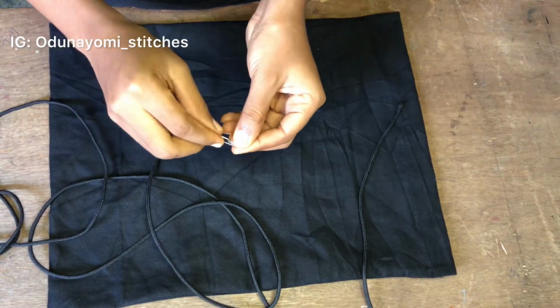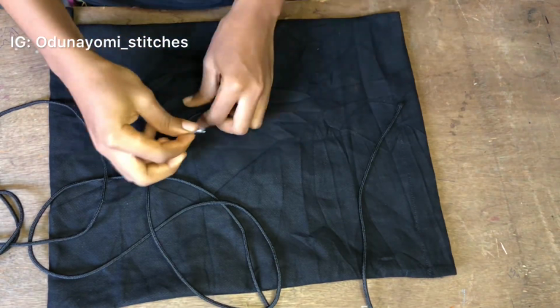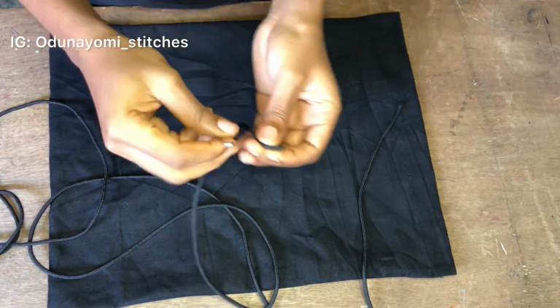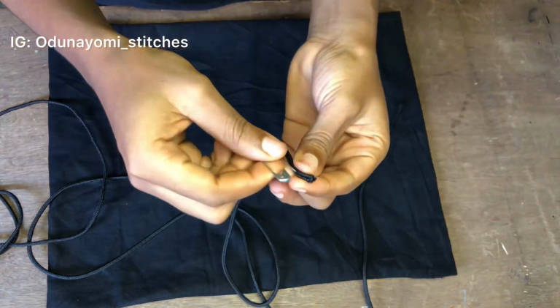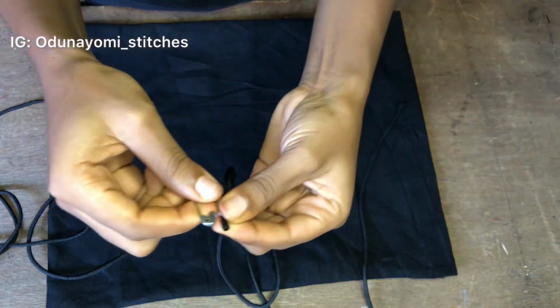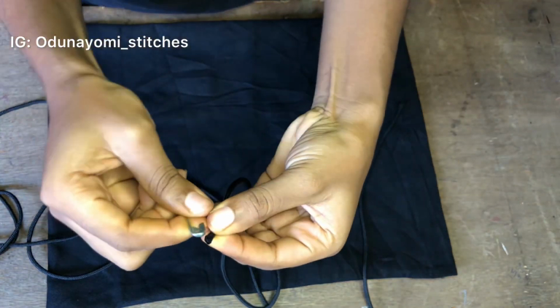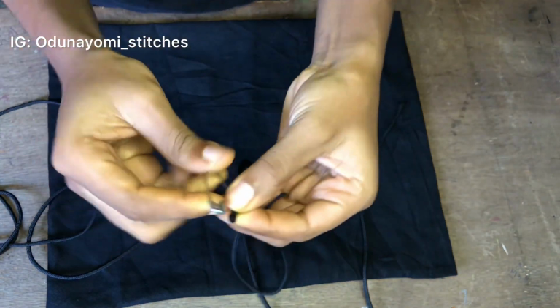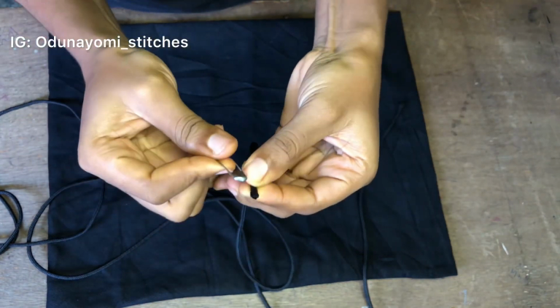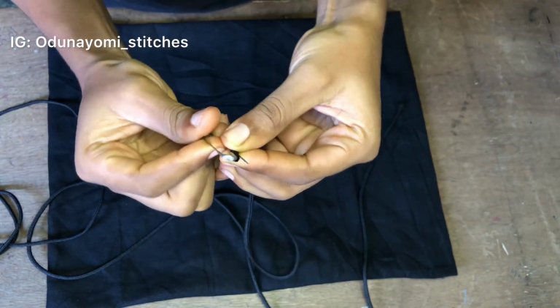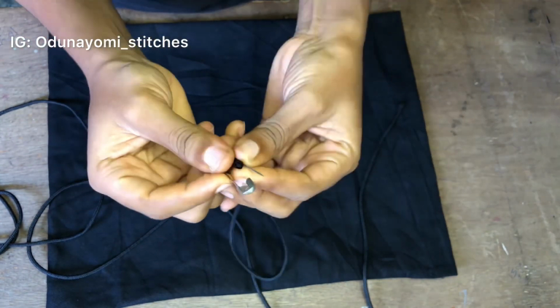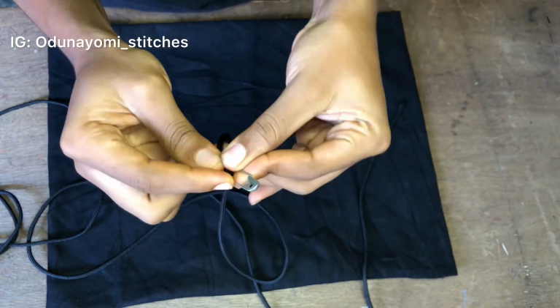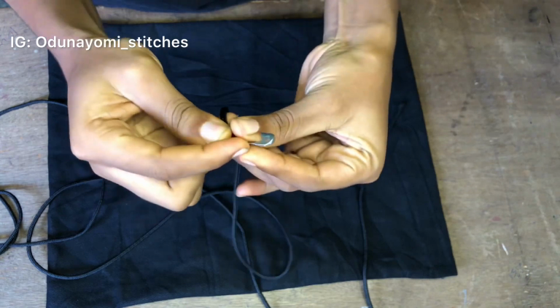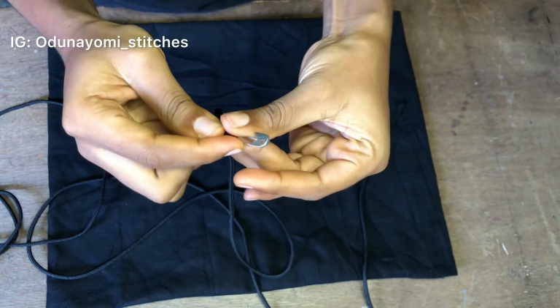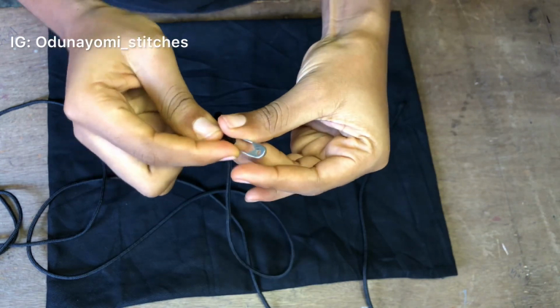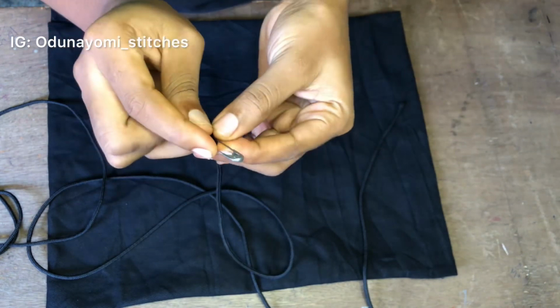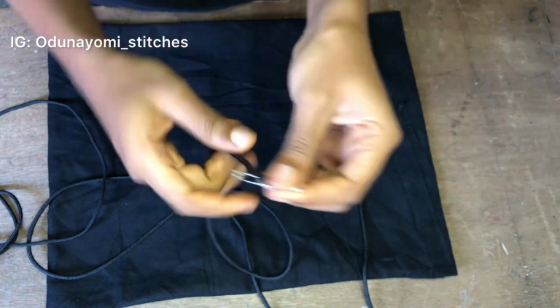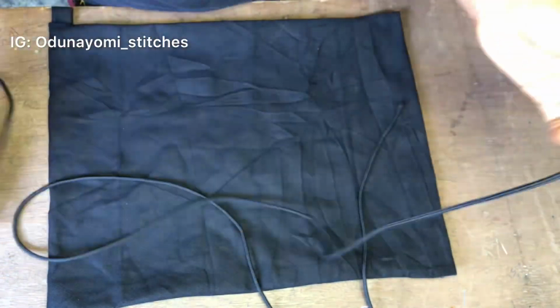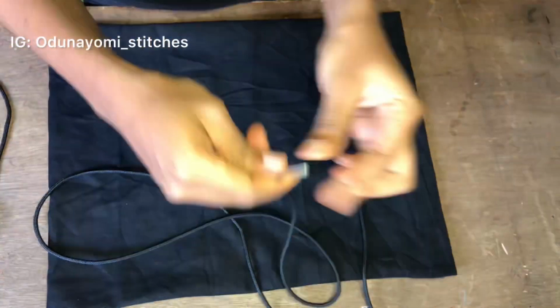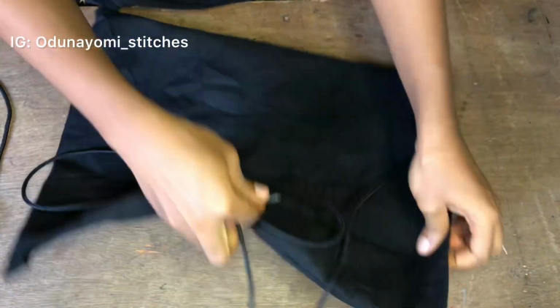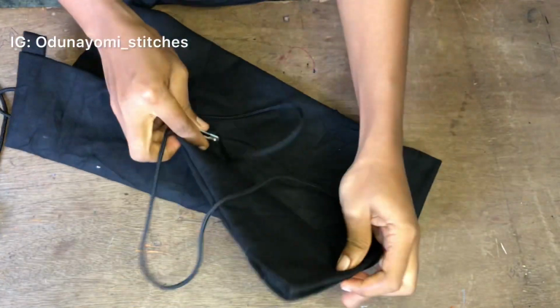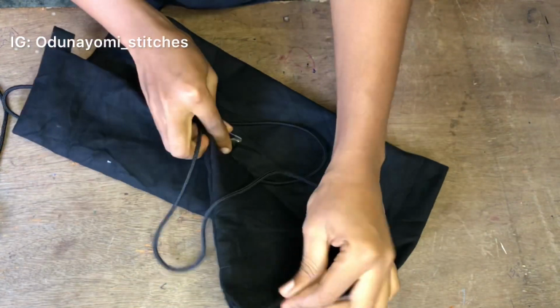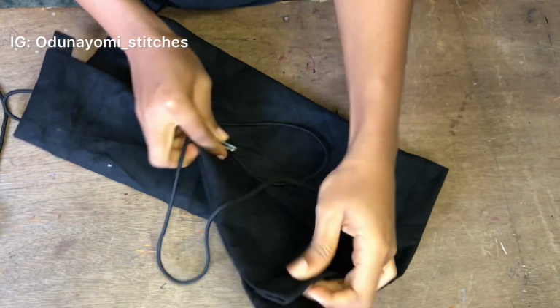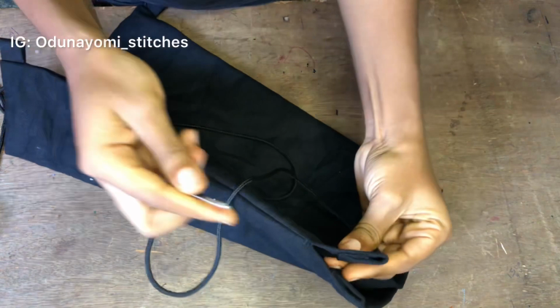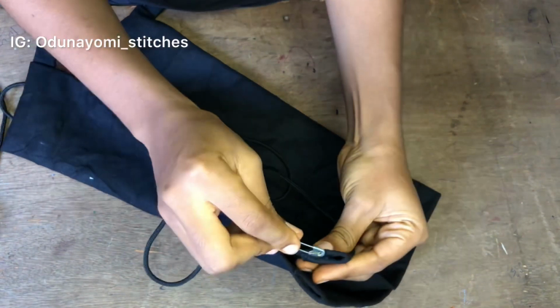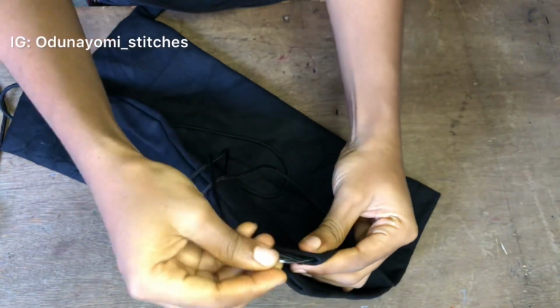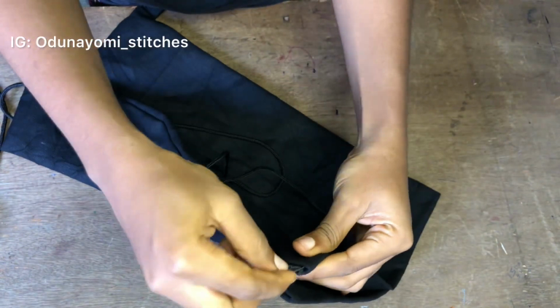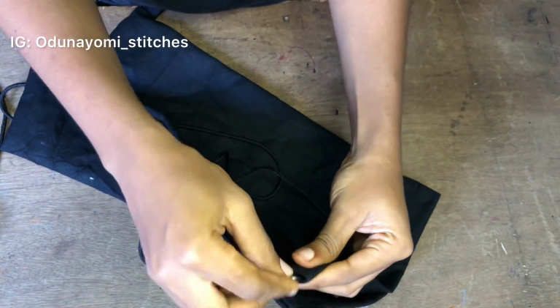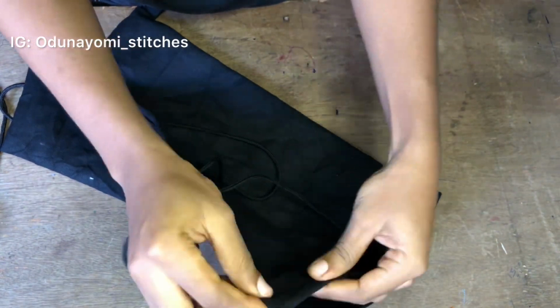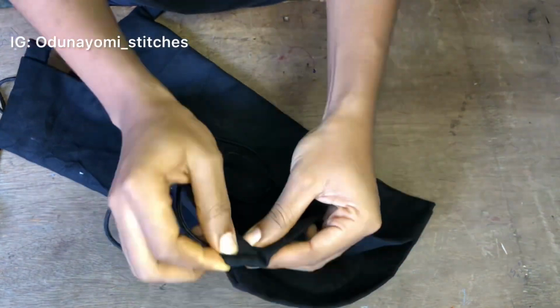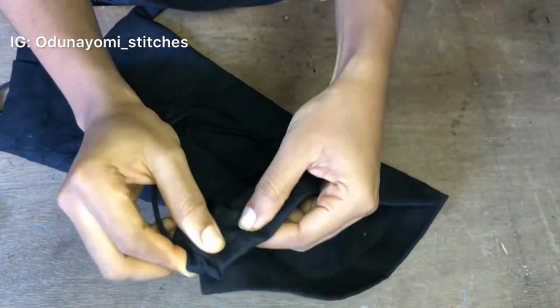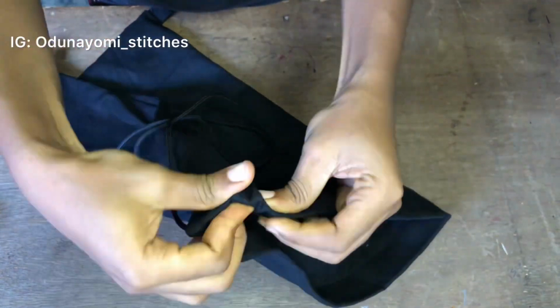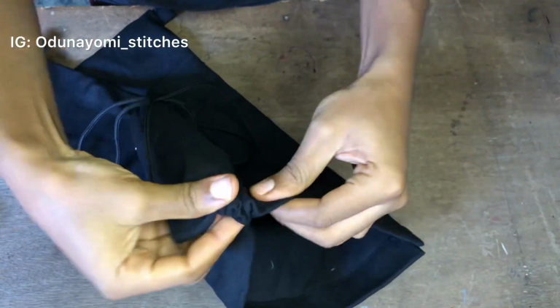Pass a safety pin through the rope the way I'm doing in the video. Pass the safety pin through it, then on the side we sewed earlier, pass the rope through it like that.